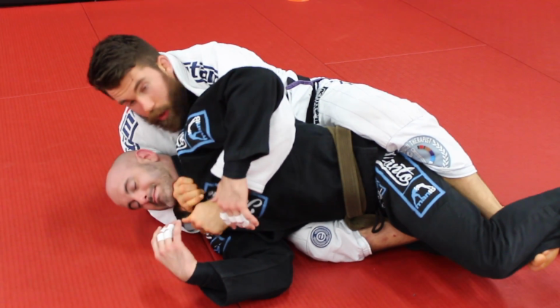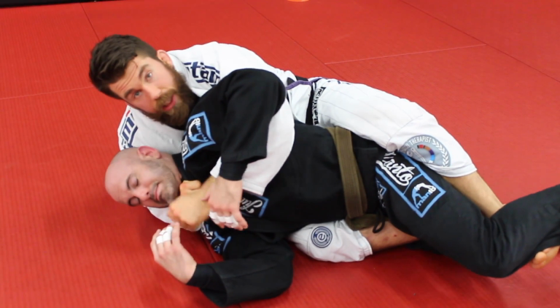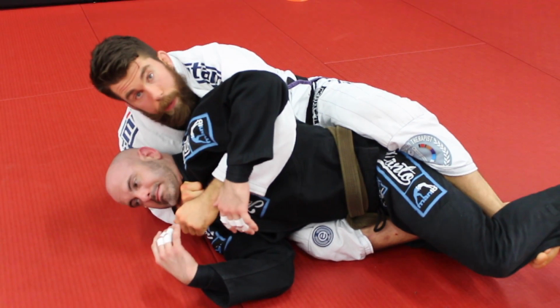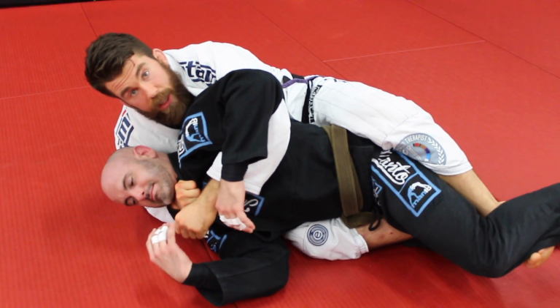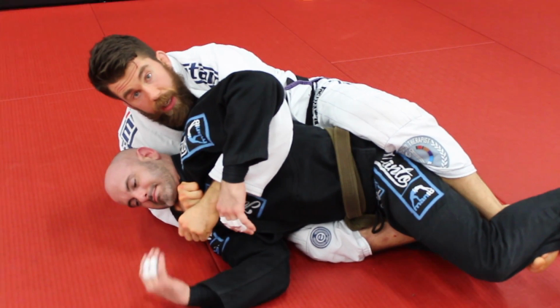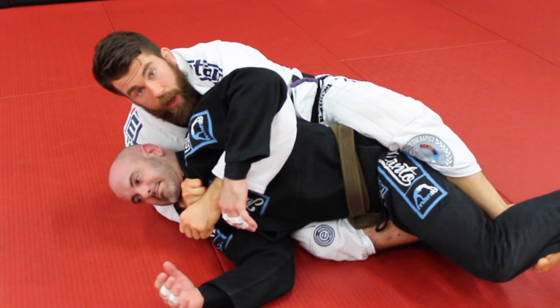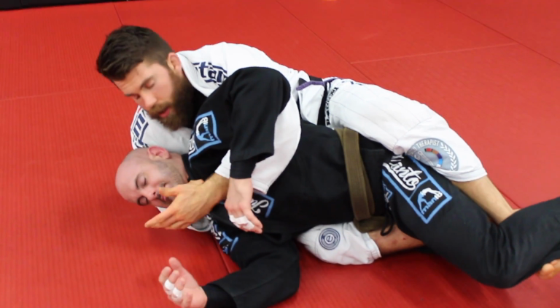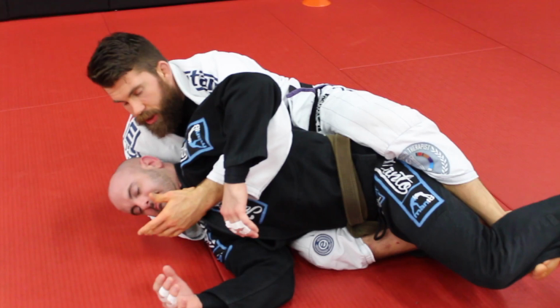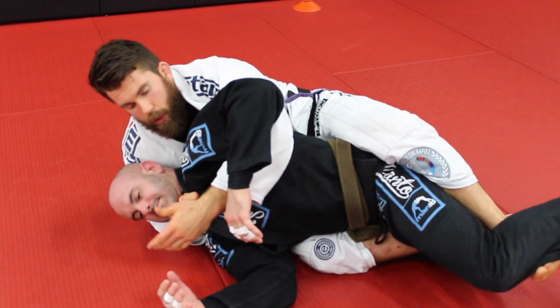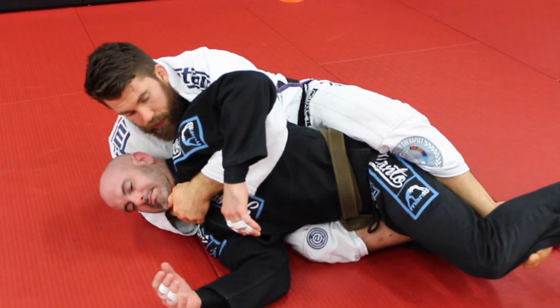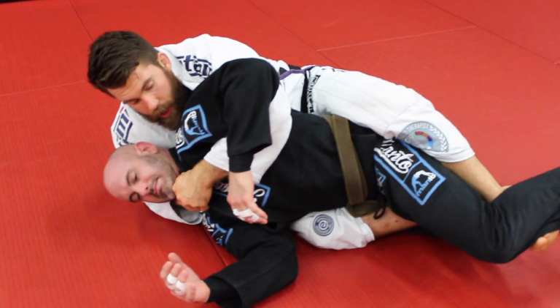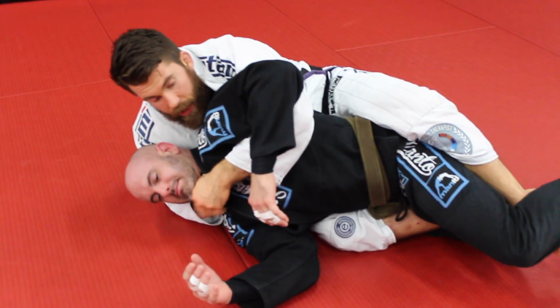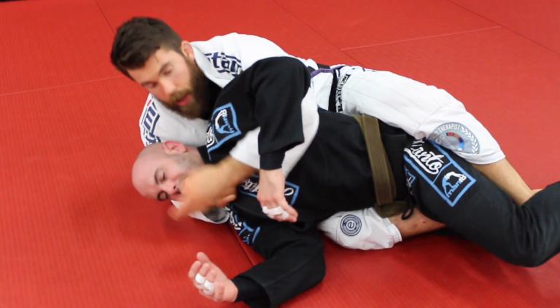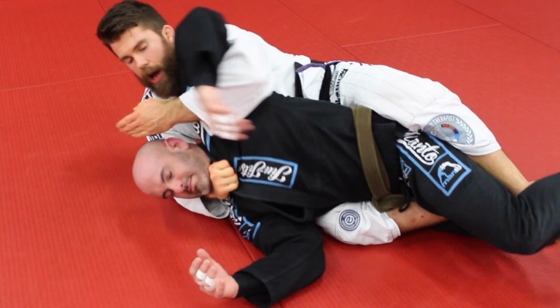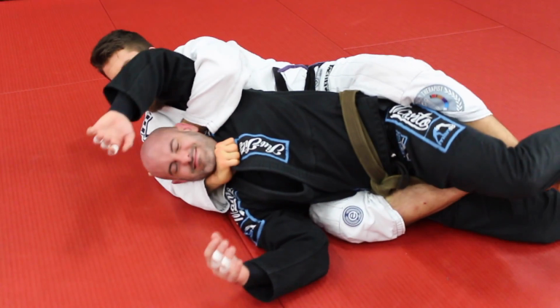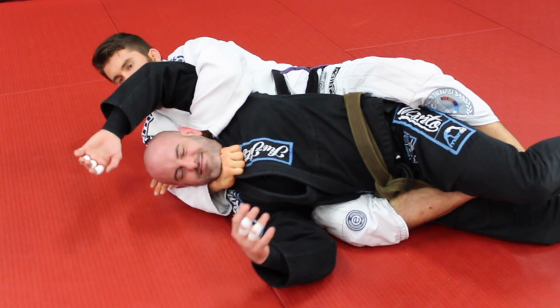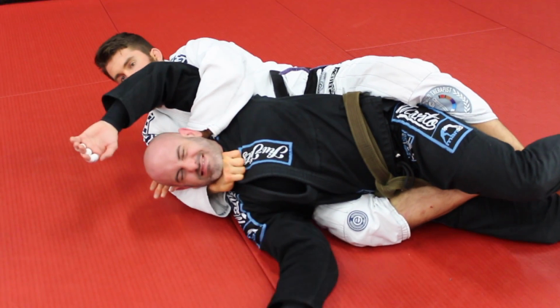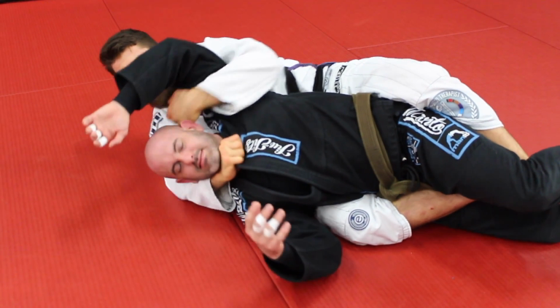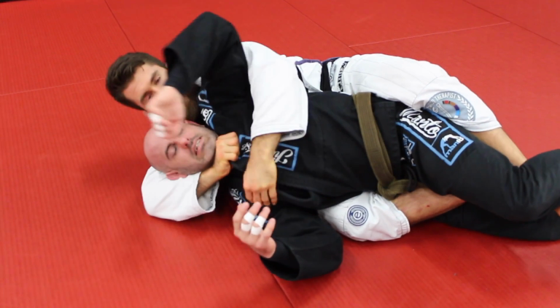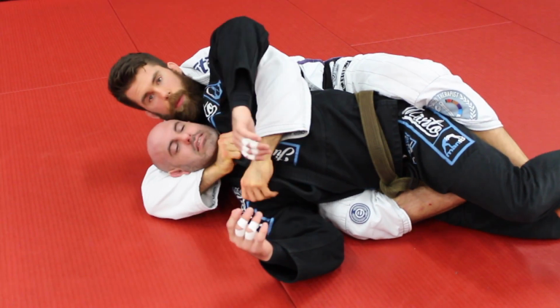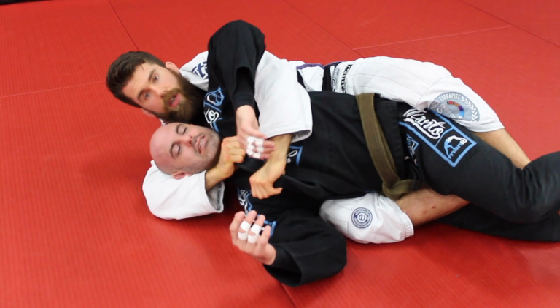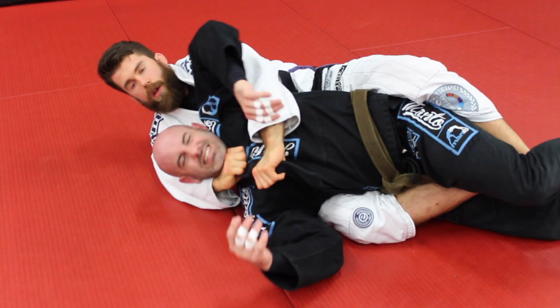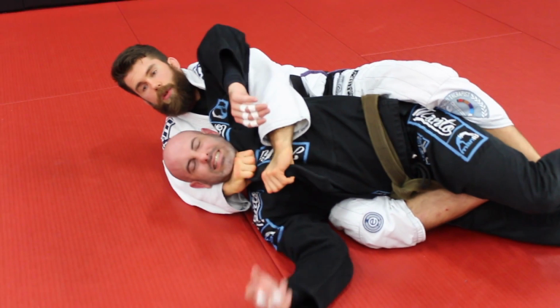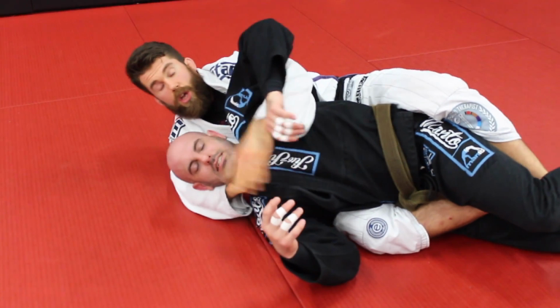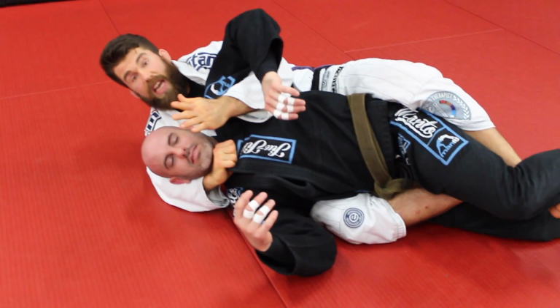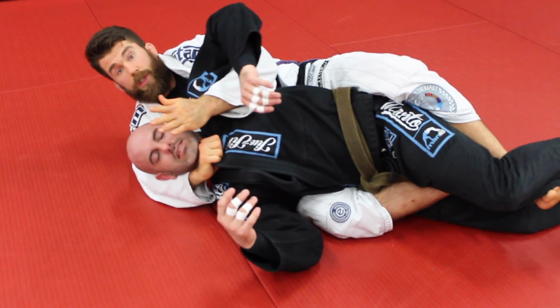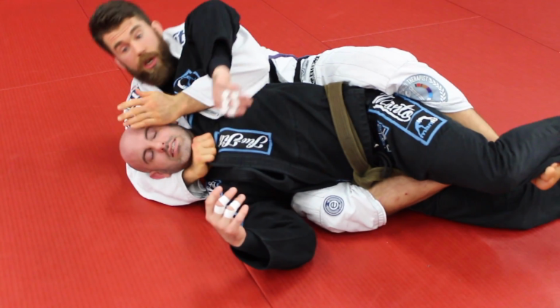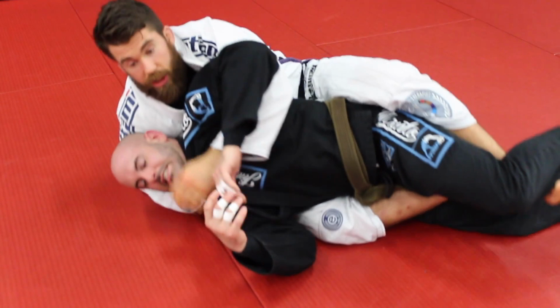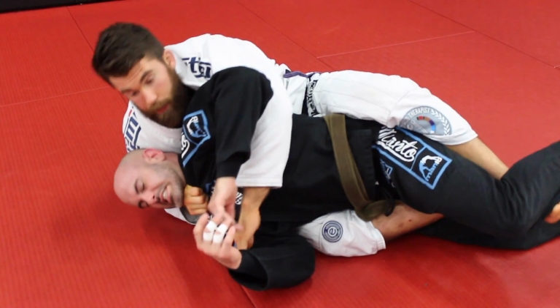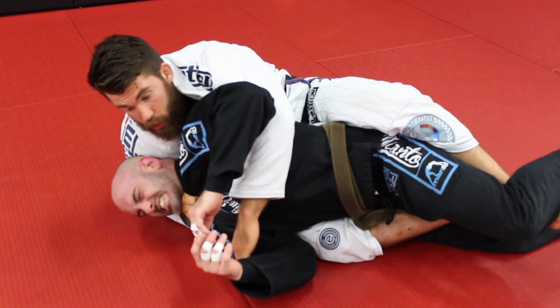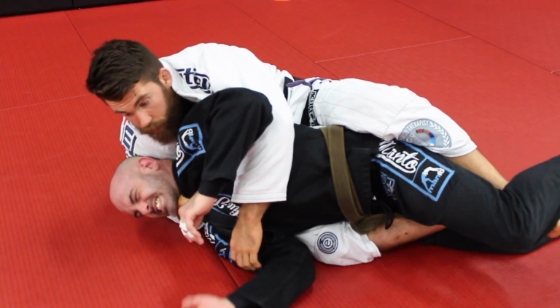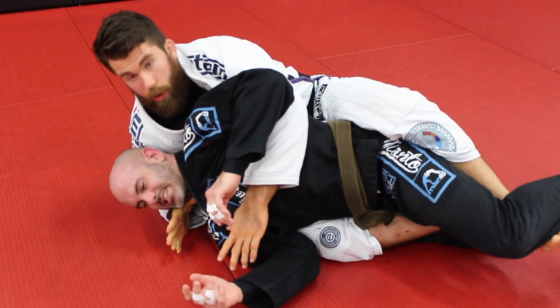Once I get this grip, that's all I need. Really simple choke from here — half nelson out behind the neck, grab the lapel here. You can even from this position simply squeeze forward.